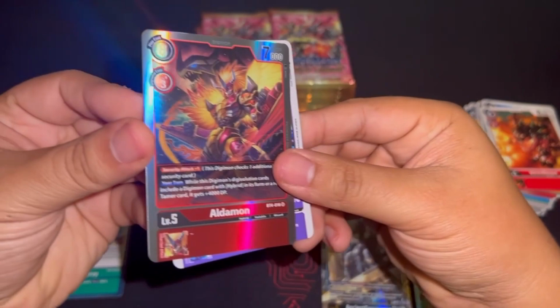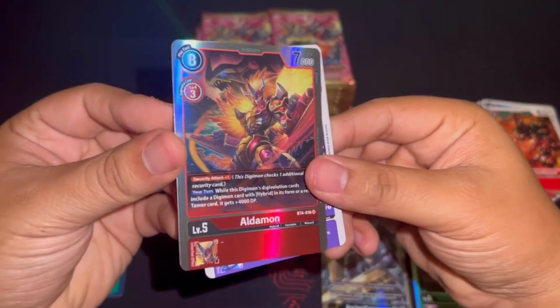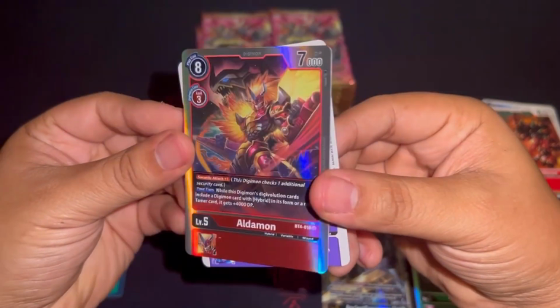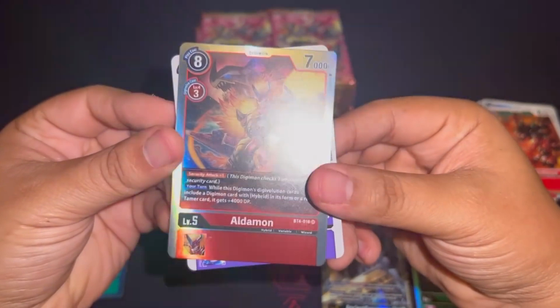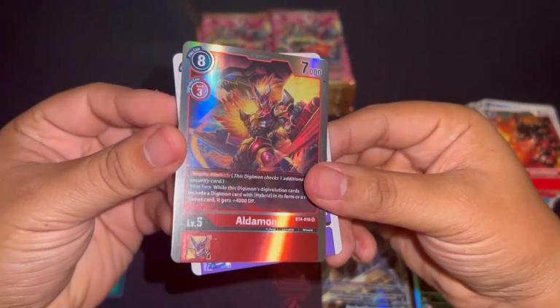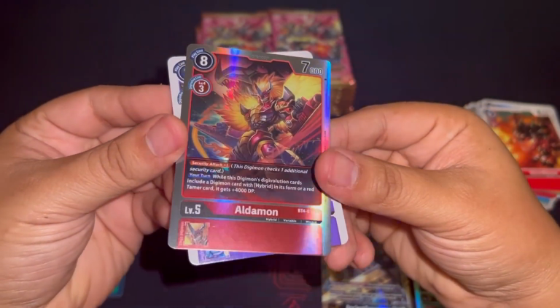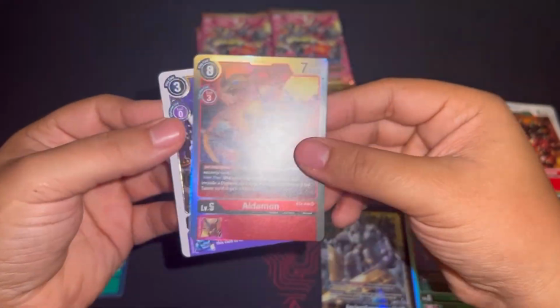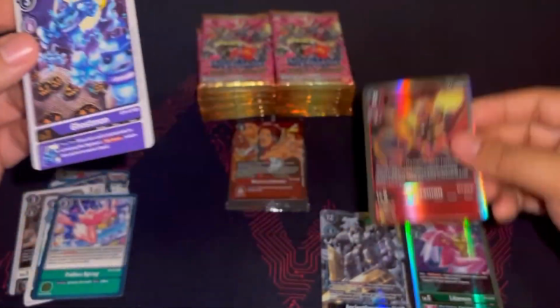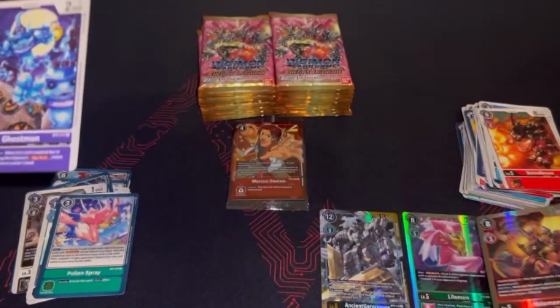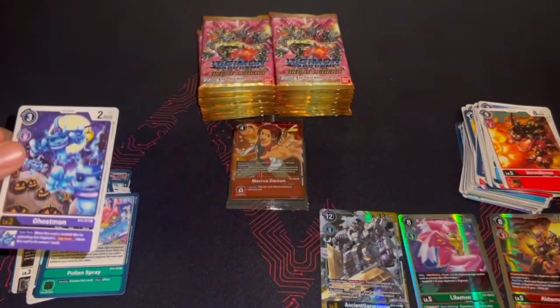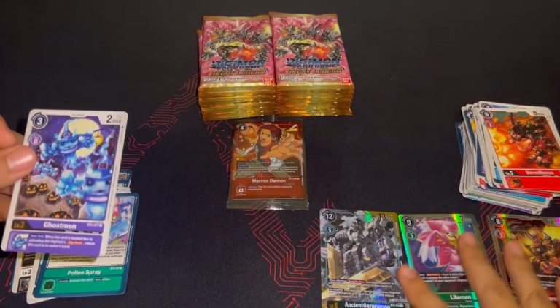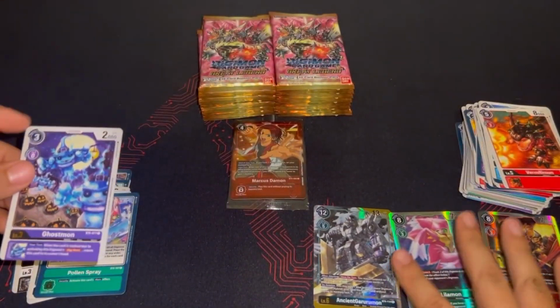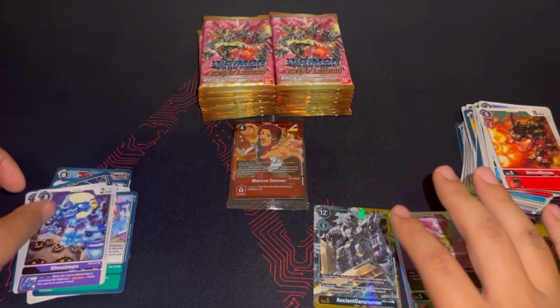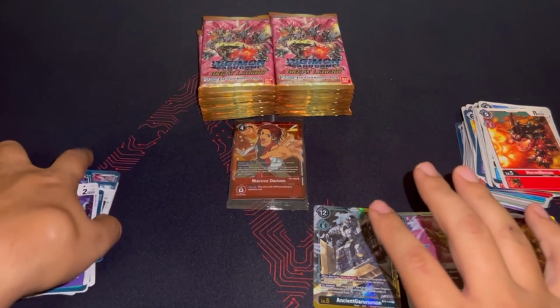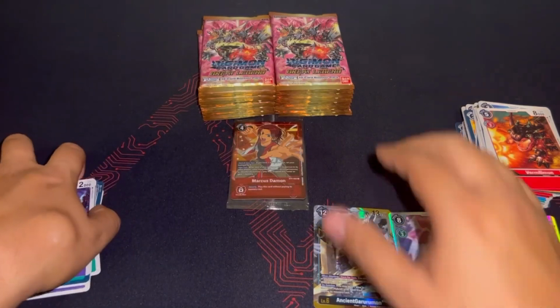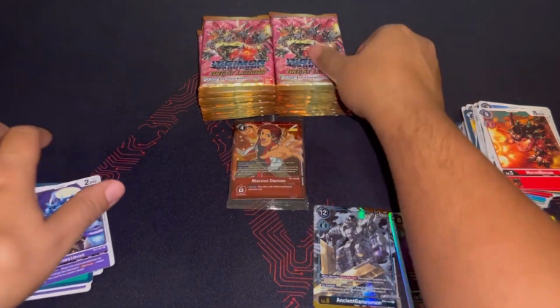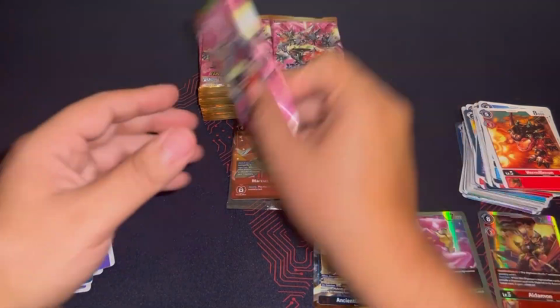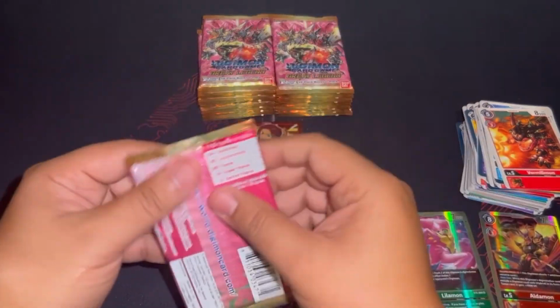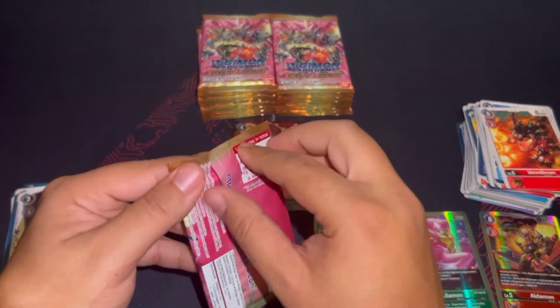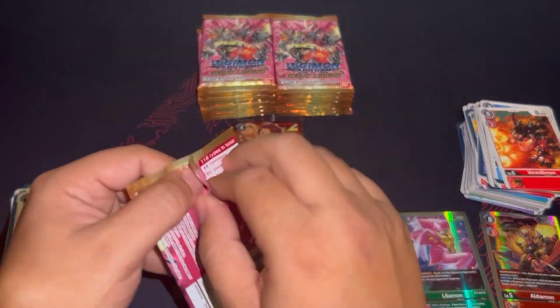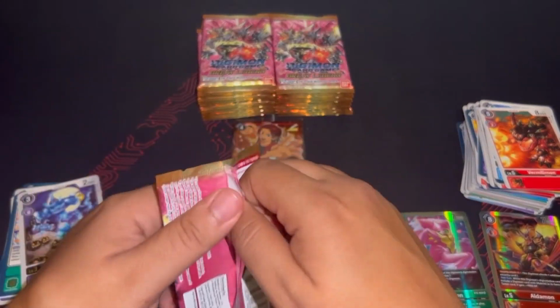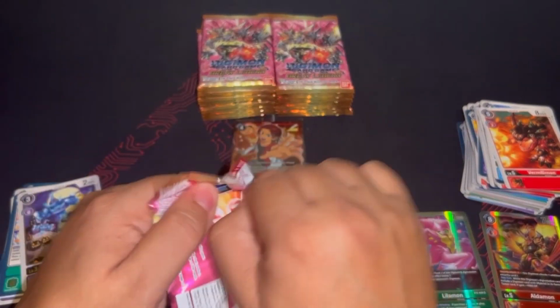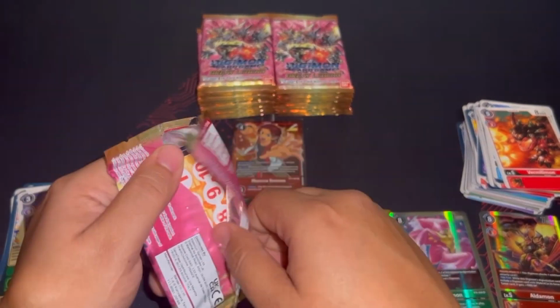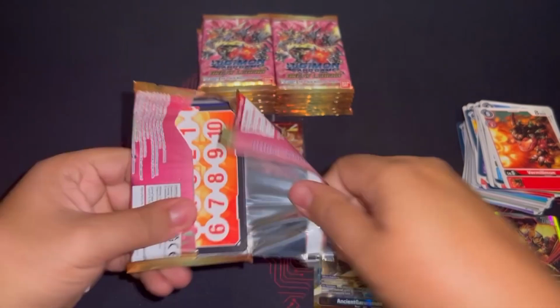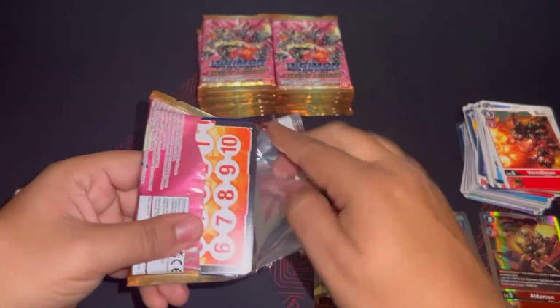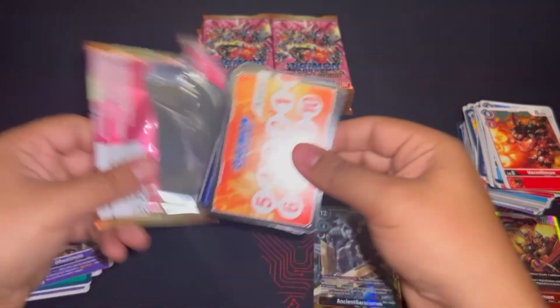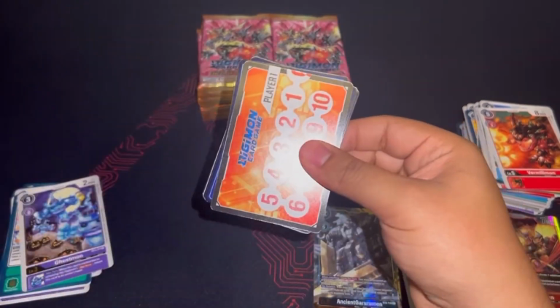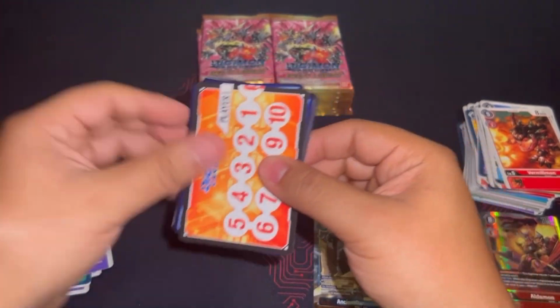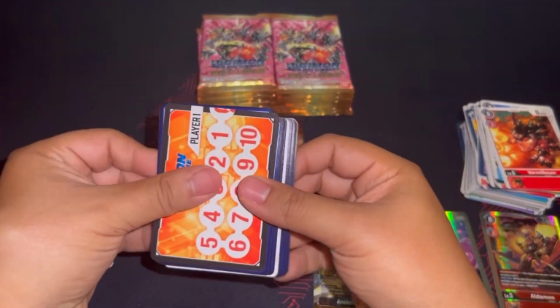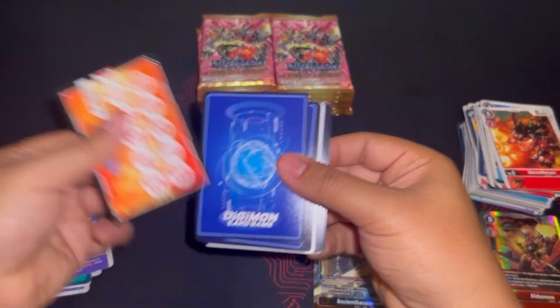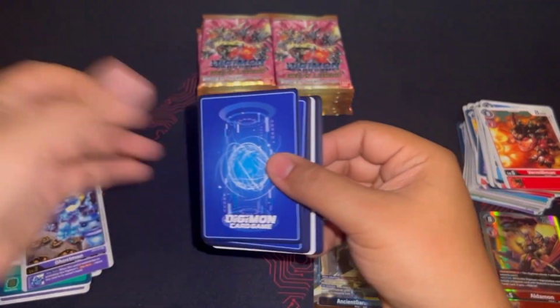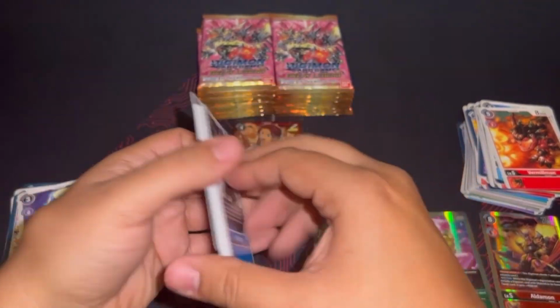We have the super rare Omnimon. That card was a powerhouse — Check Plus One. Easy way to get some extra security checks off your opponent's security stack, just to get that much closer to winning the battle.